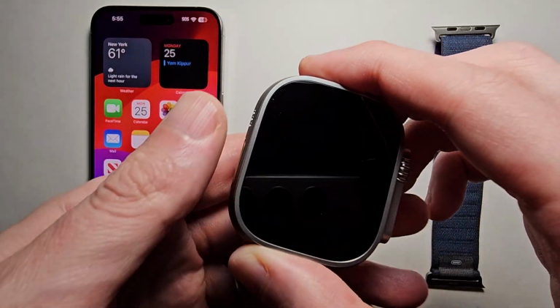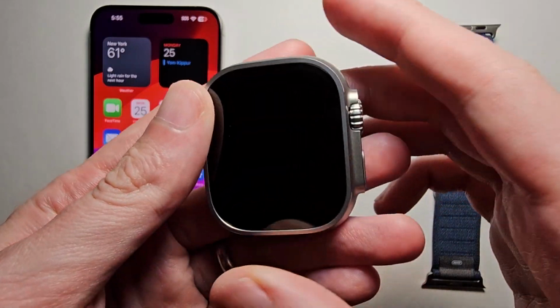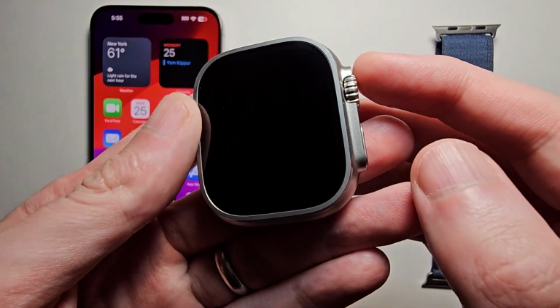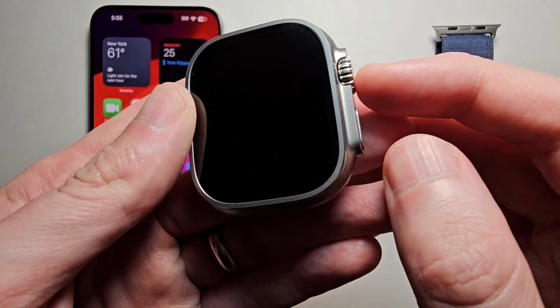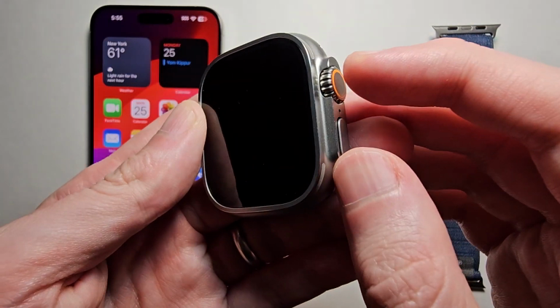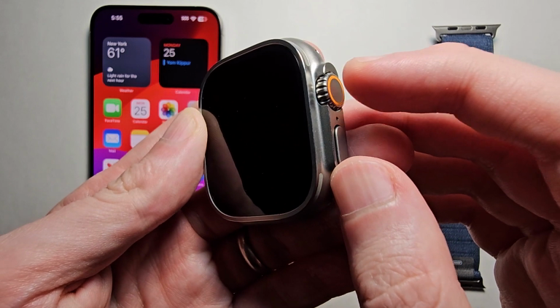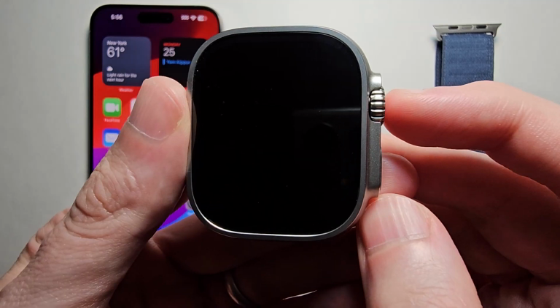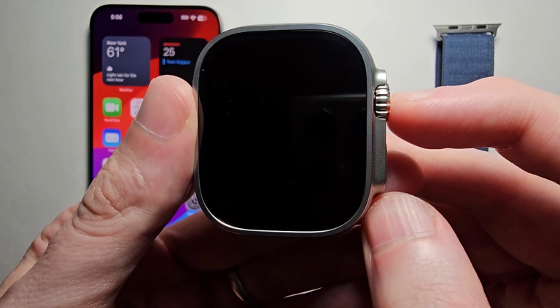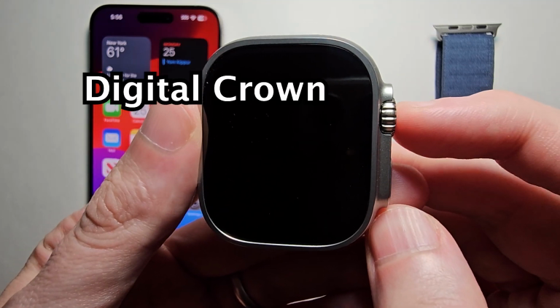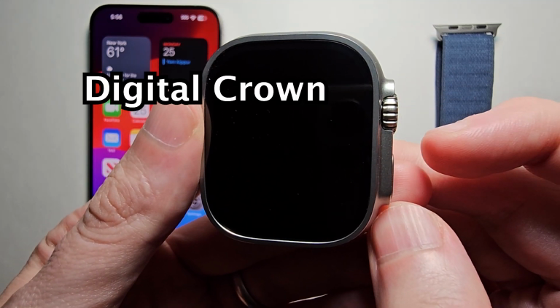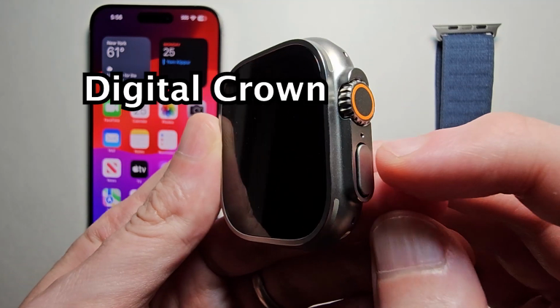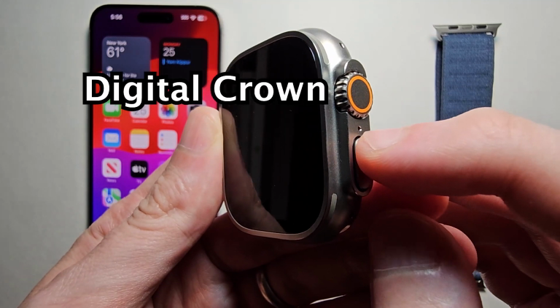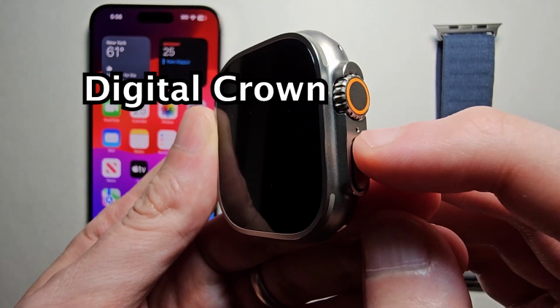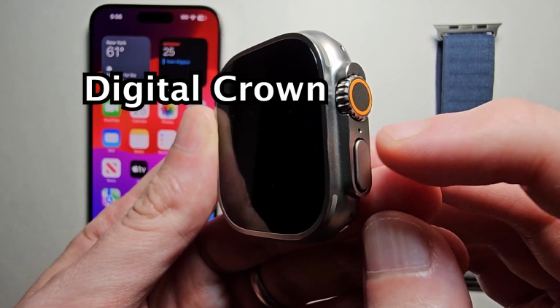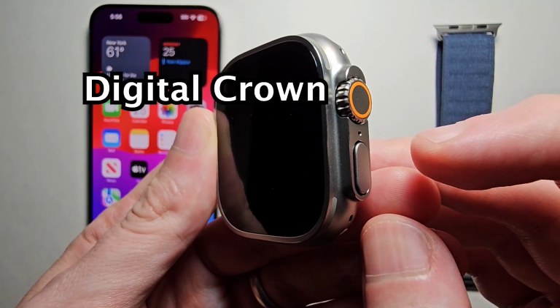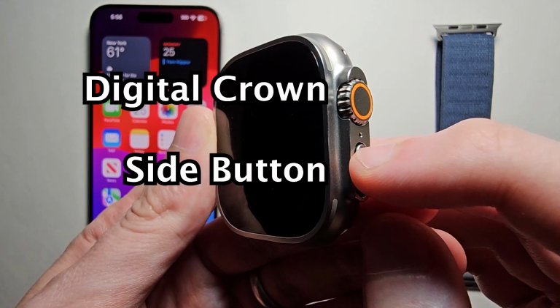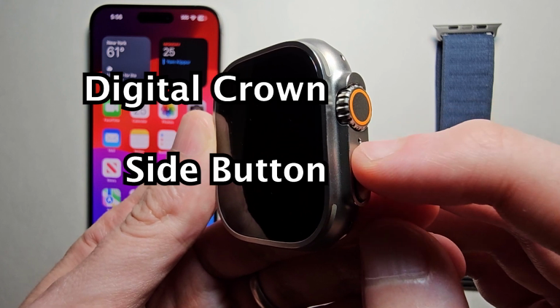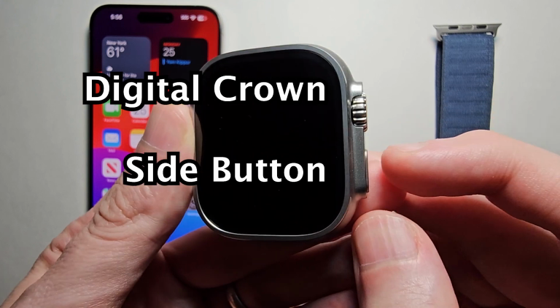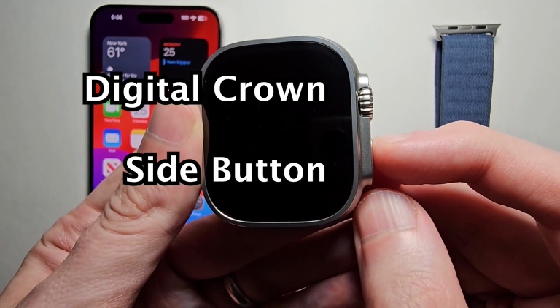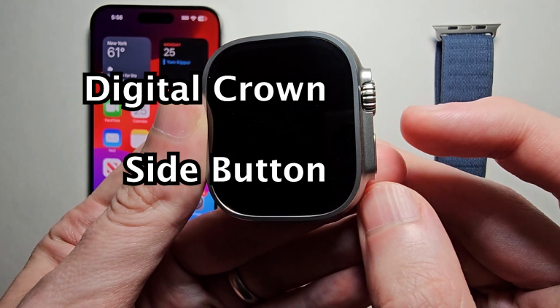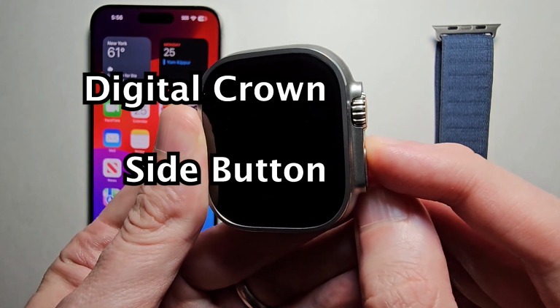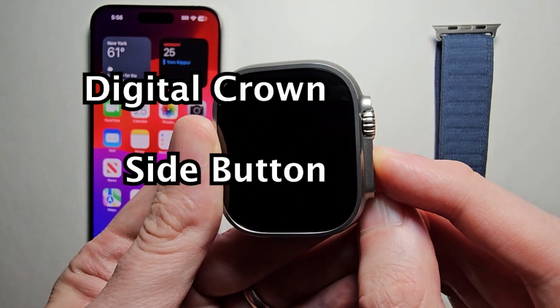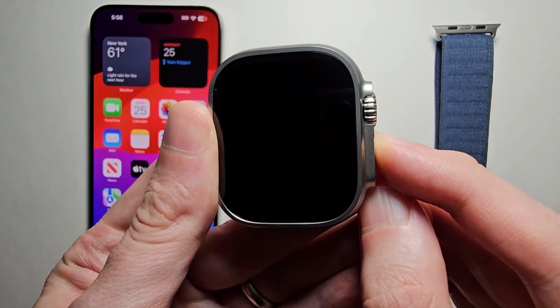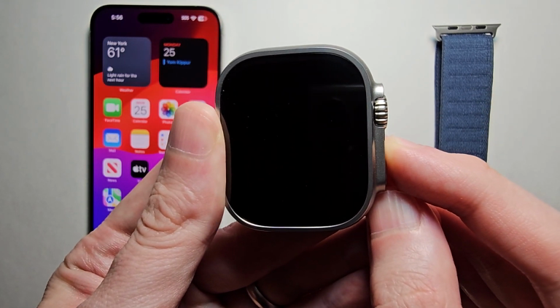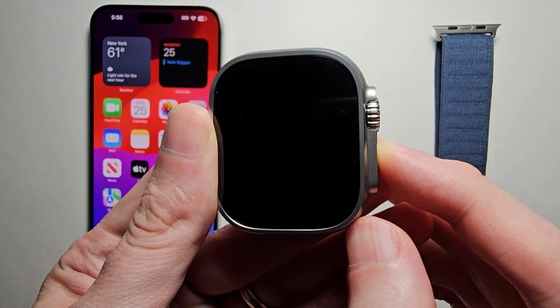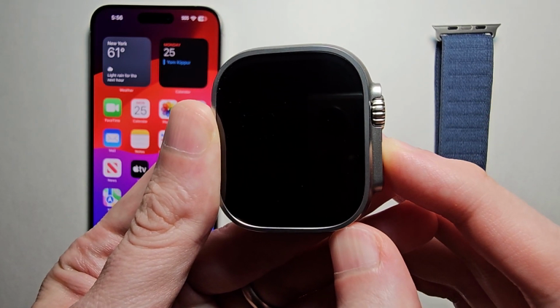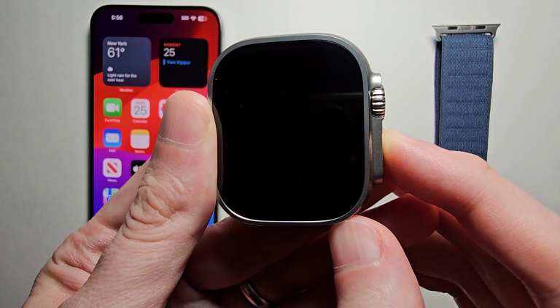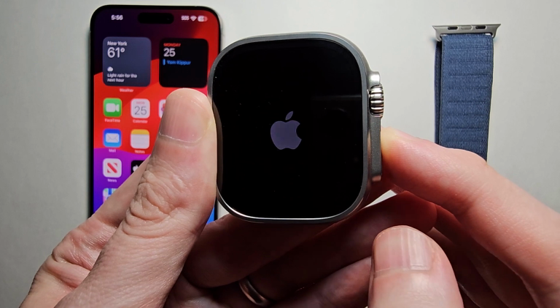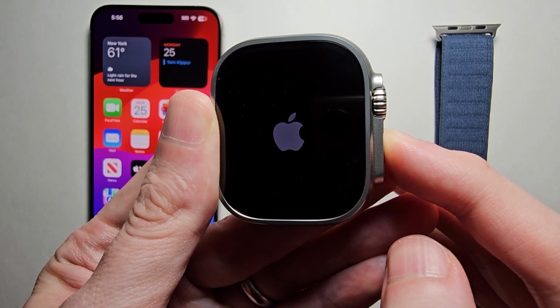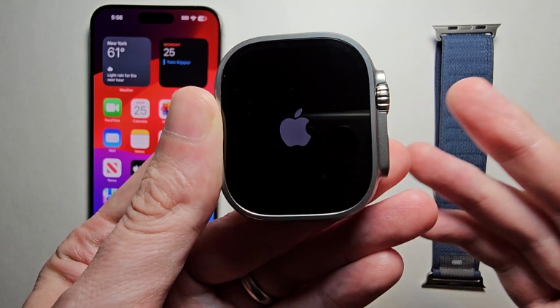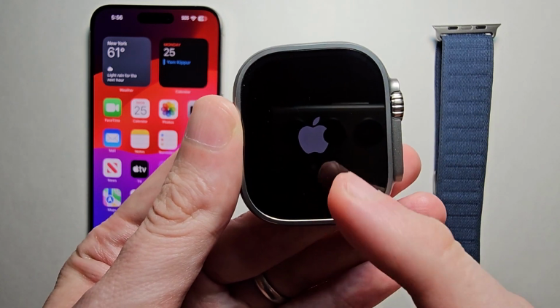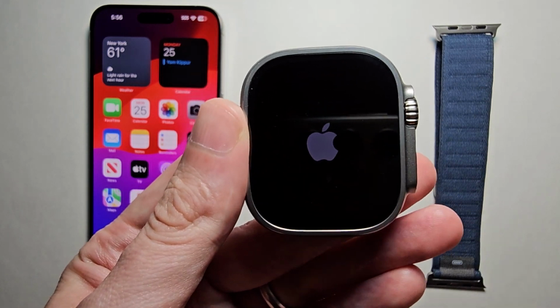Okay, so next for your Apple Watch — this right here is the crown, and underneath it is the side button. So just hold the side button for a few seconds until you see the Apple logo.